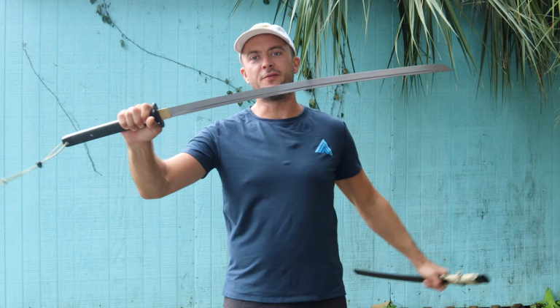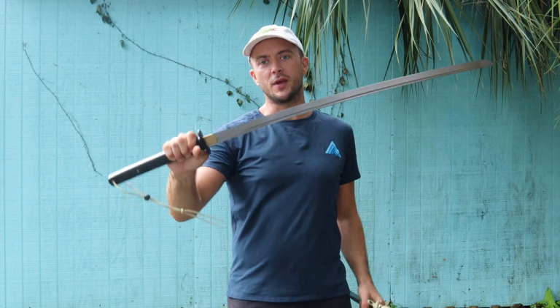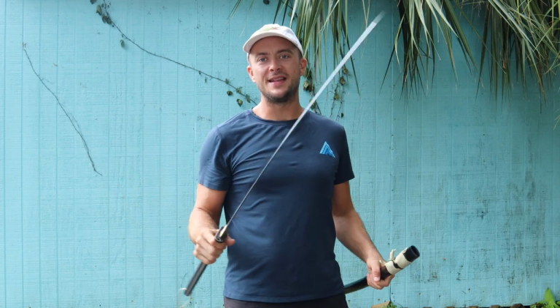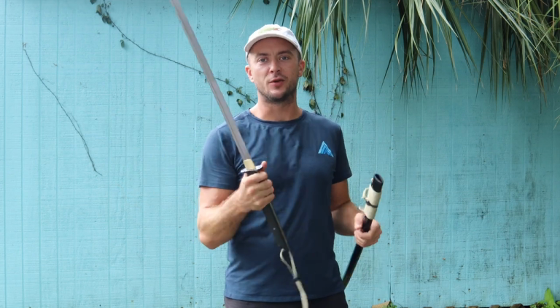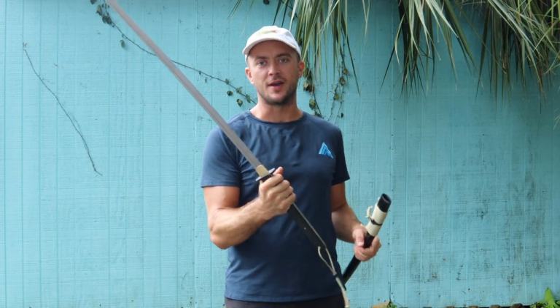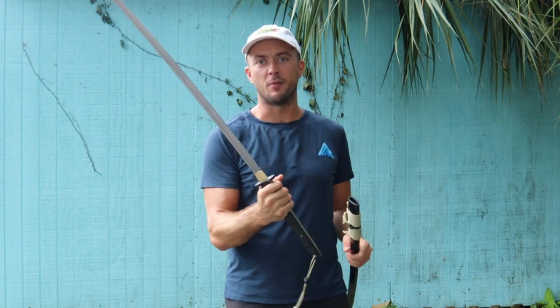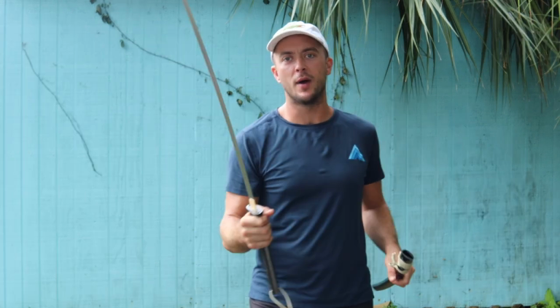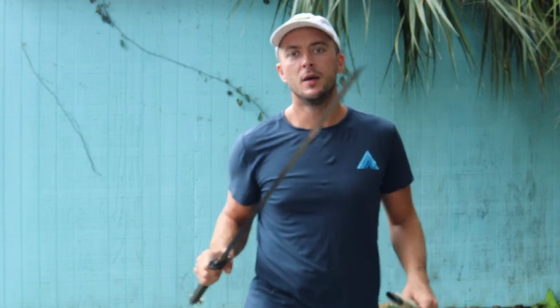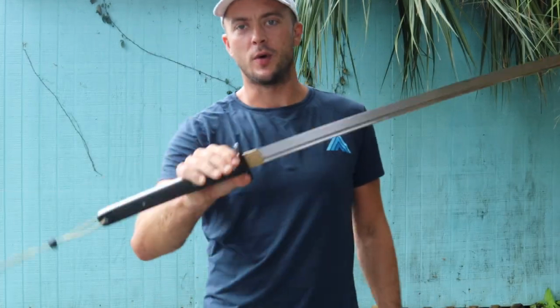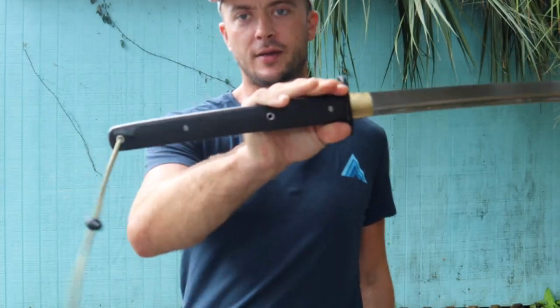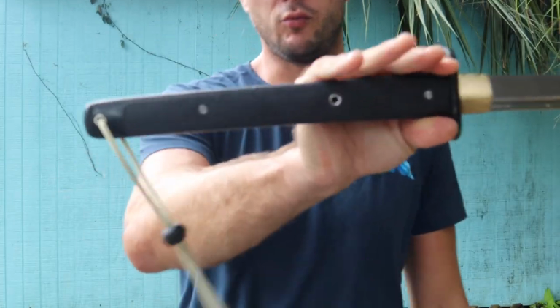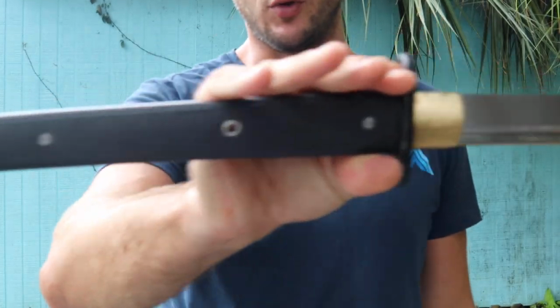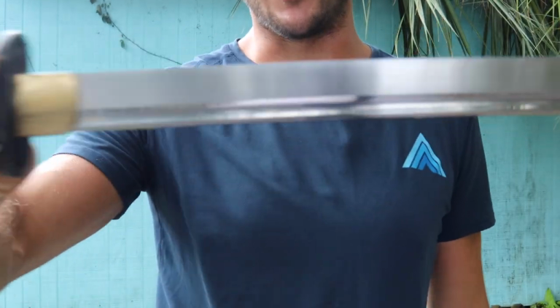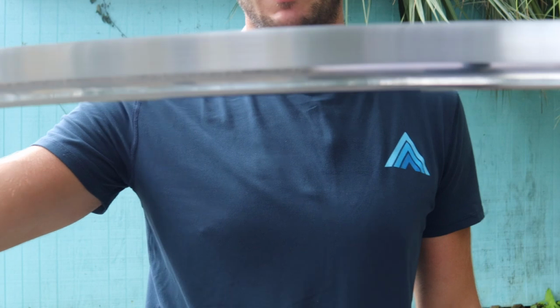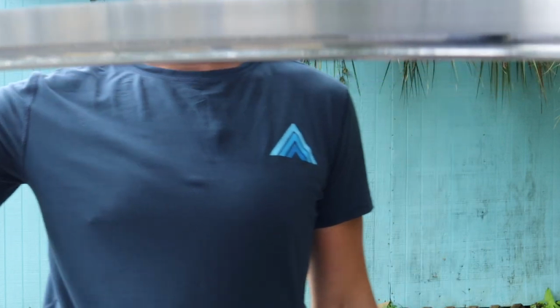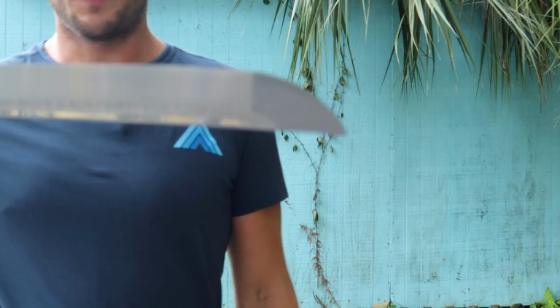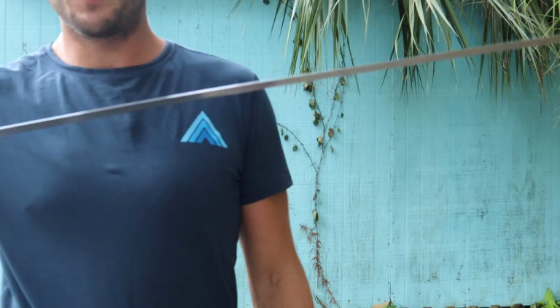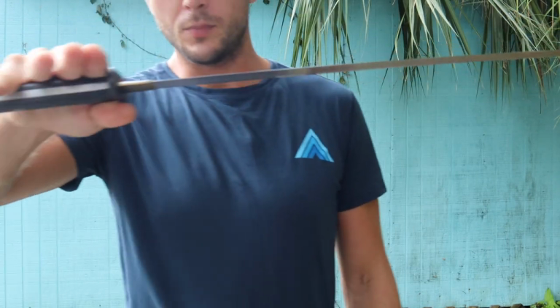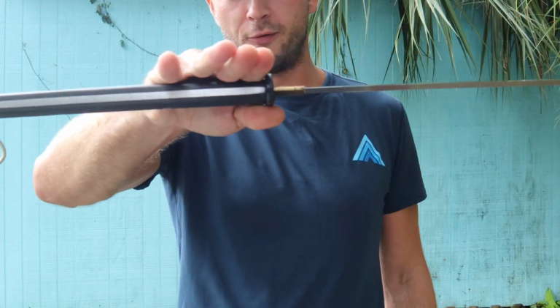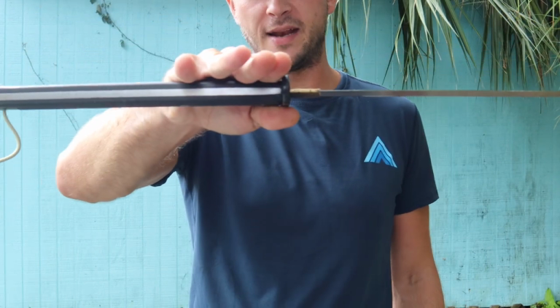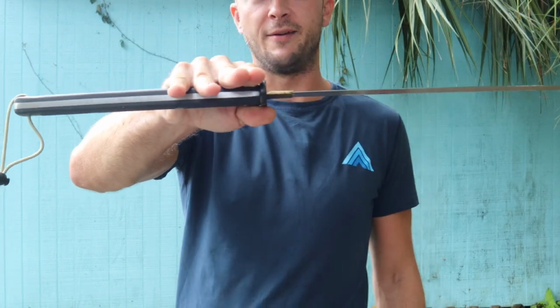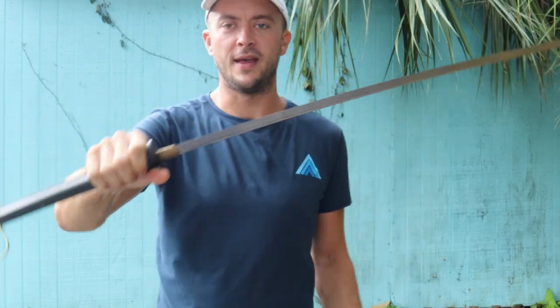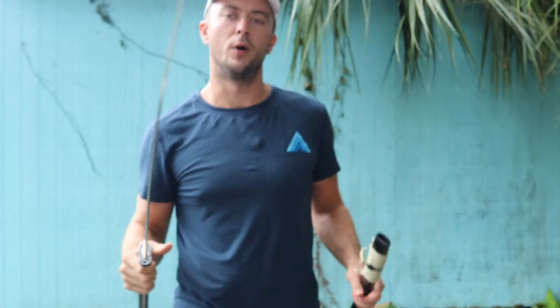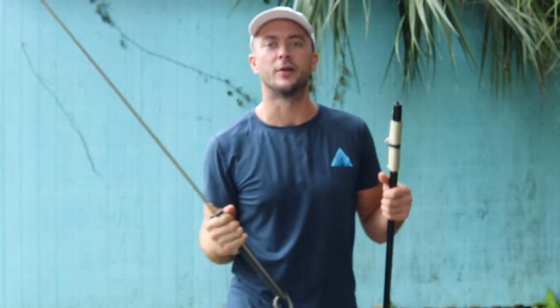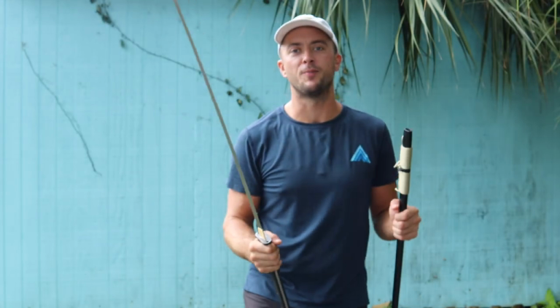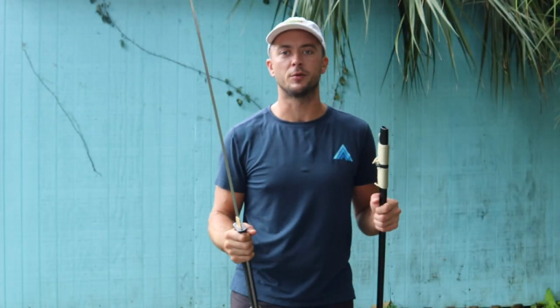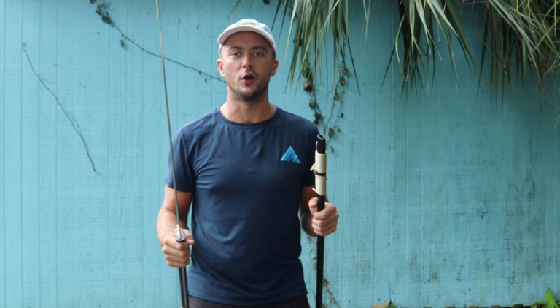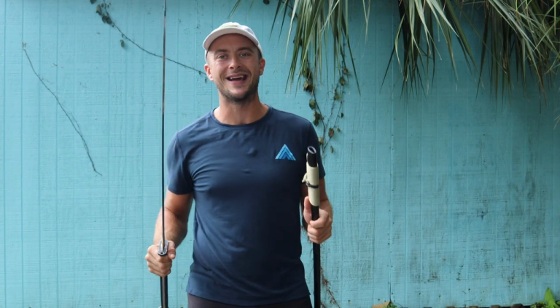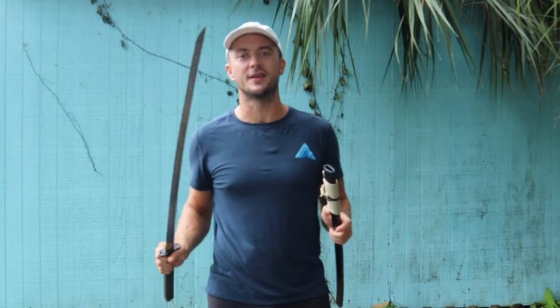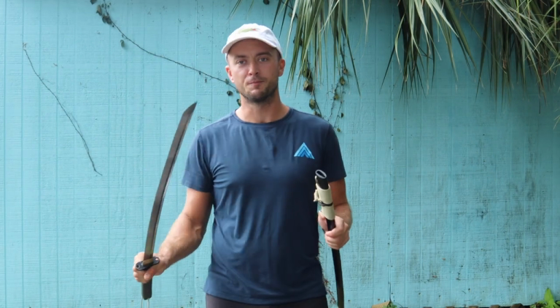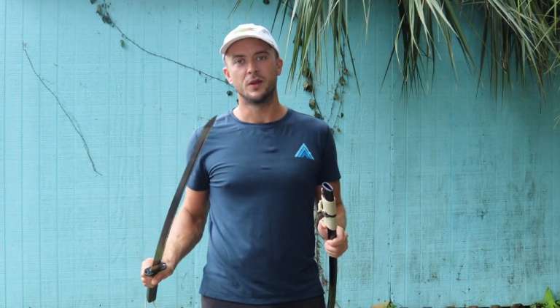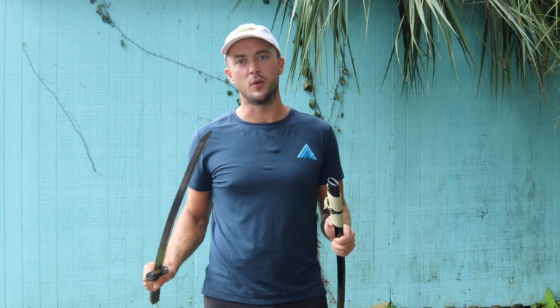Today's video we're looking at the tactical katana from Hanwei. This one has a really cool handle to it. Full tang design, full tang is exposed. We'll take a look at some specs, up close looks, and cut testing. Let's get to it.